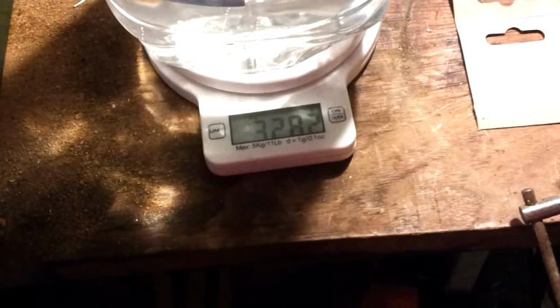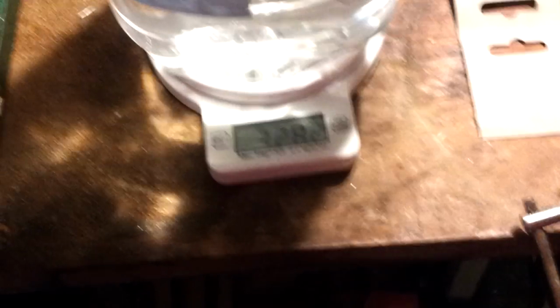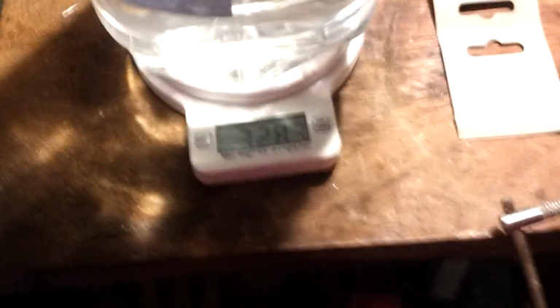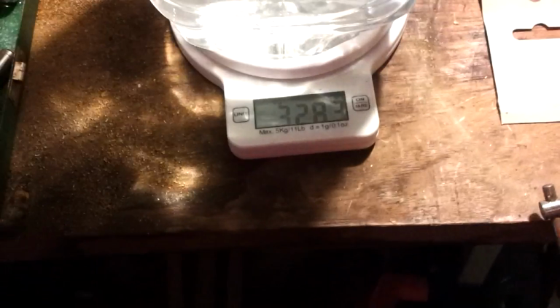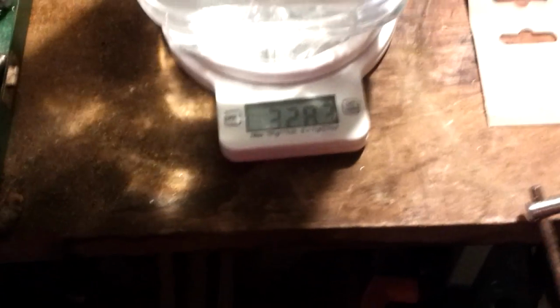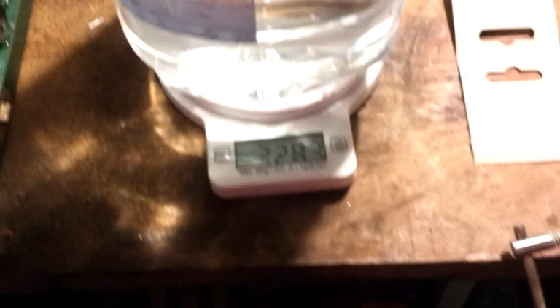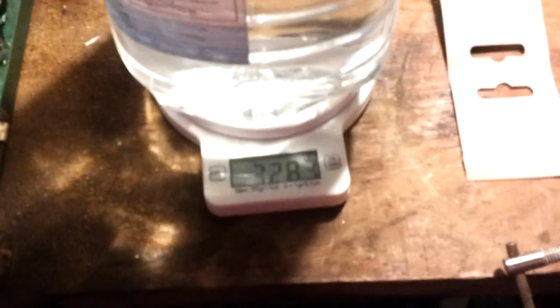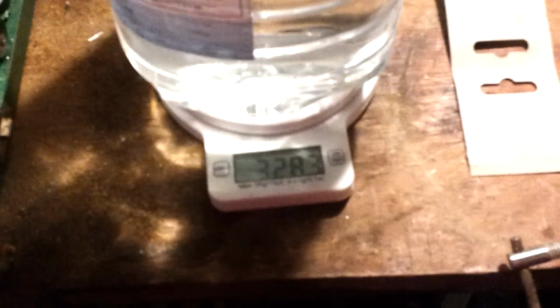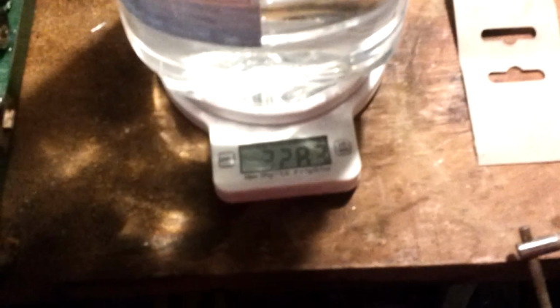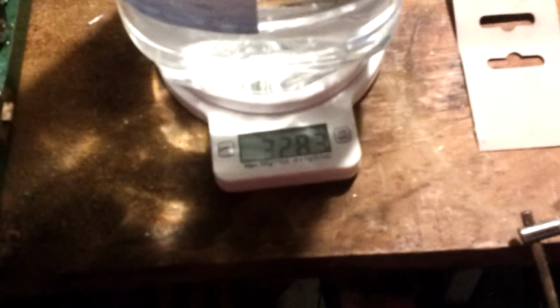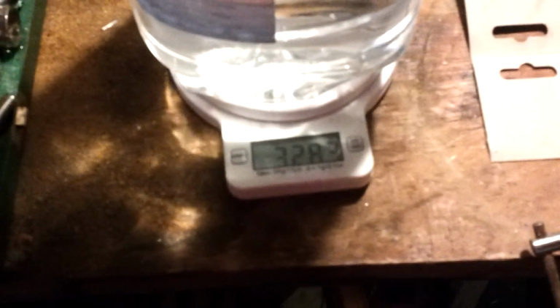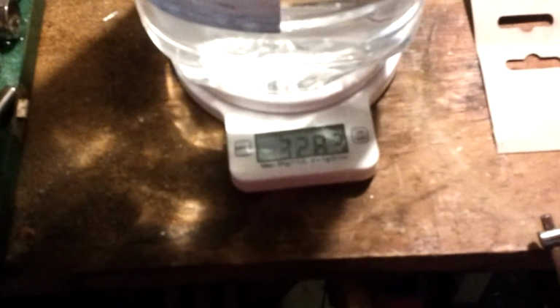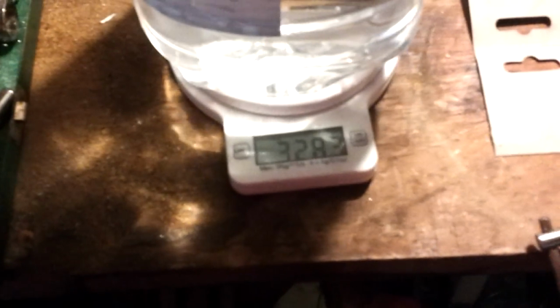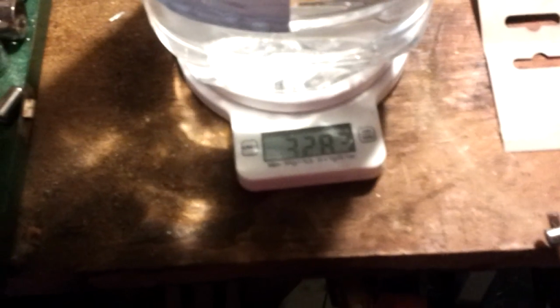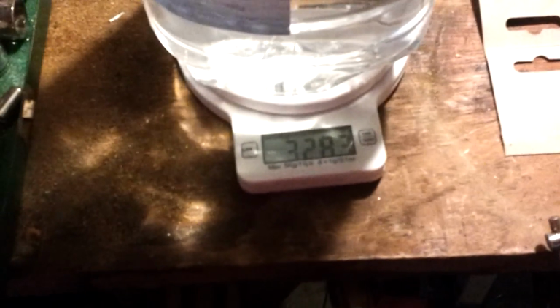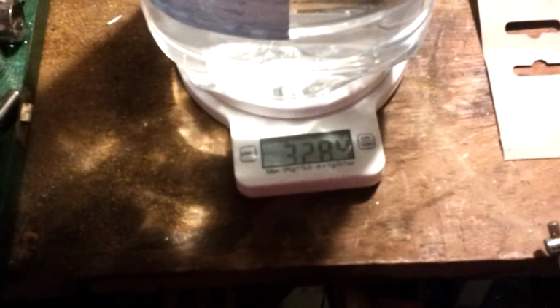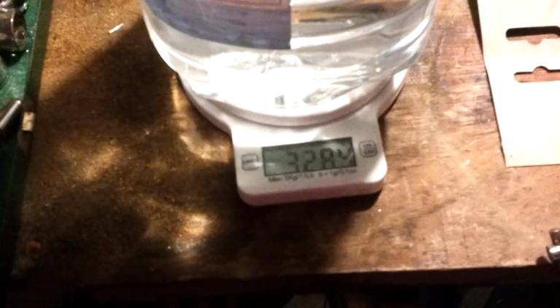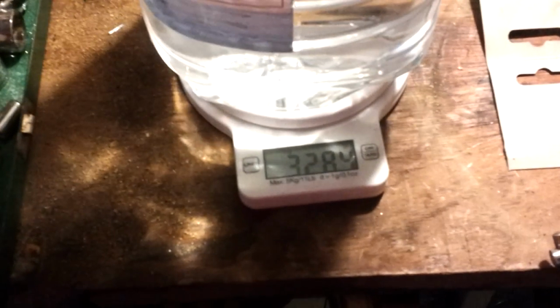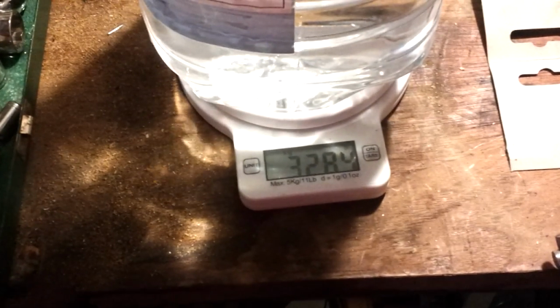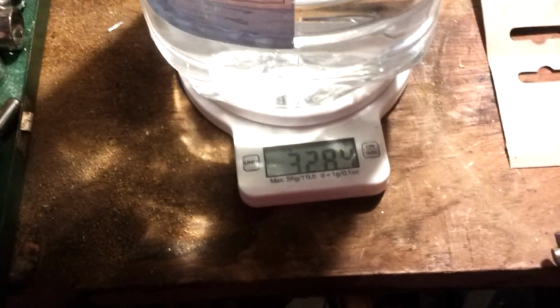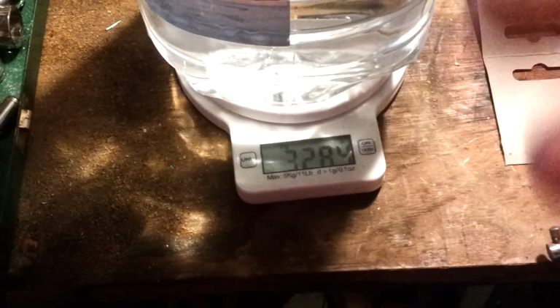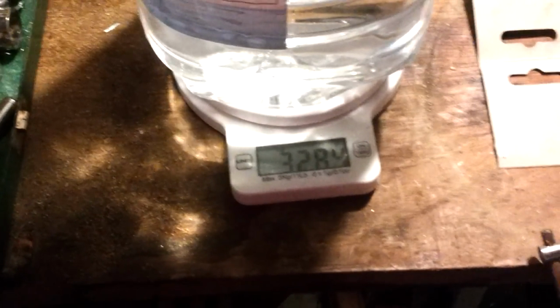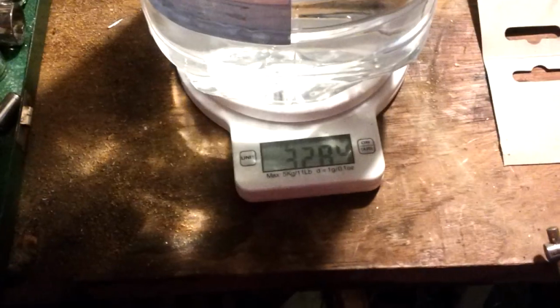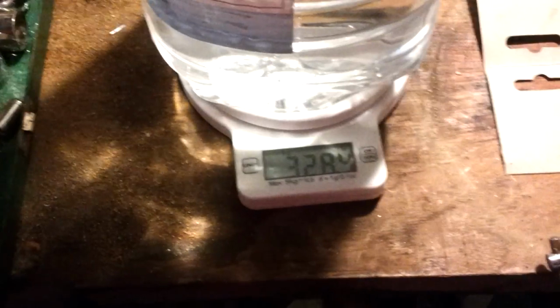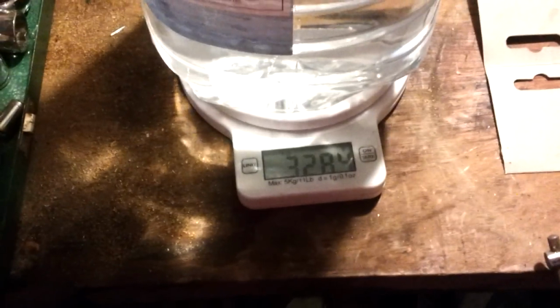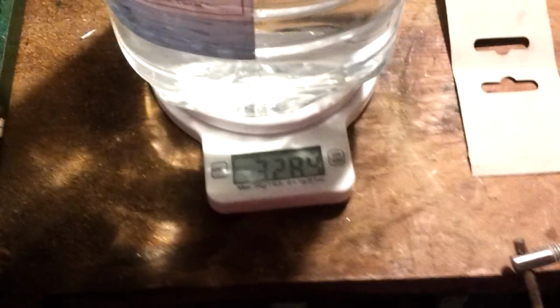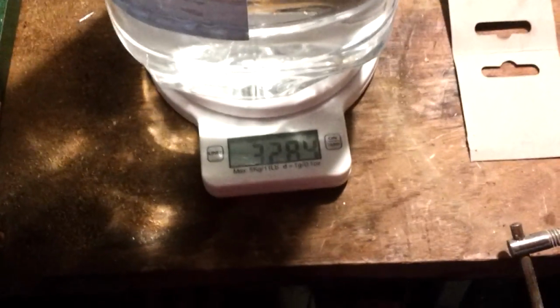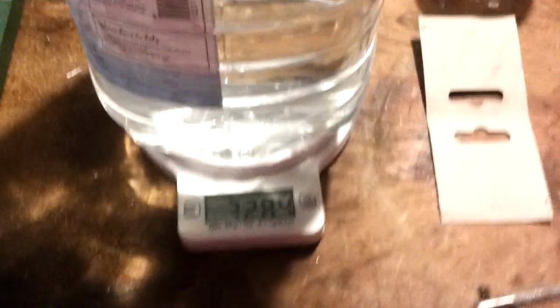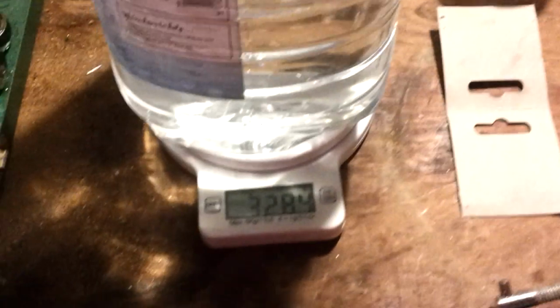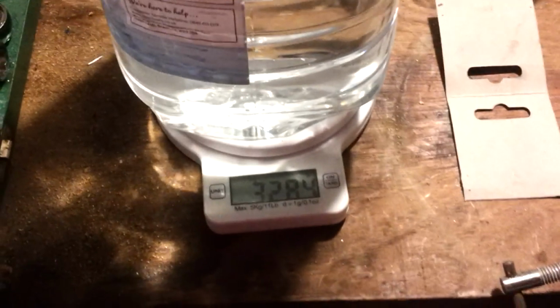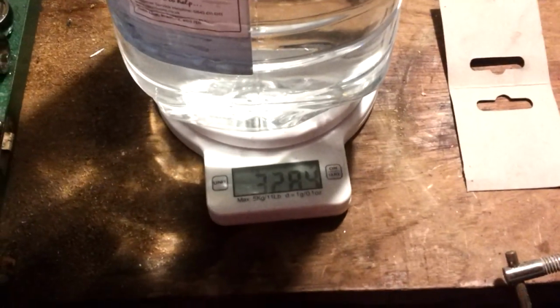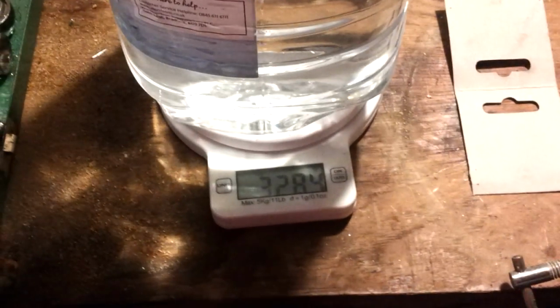So I'm going to make a note of that, pour the water out, come back in, weigh it again, and then obviously what the difference is is what the water has gone in there.